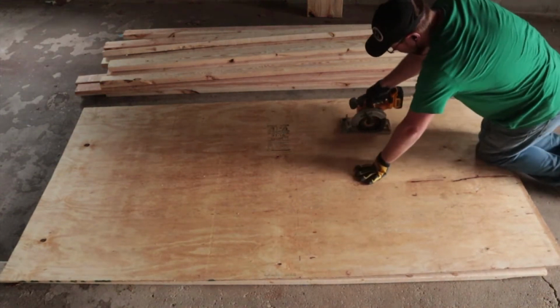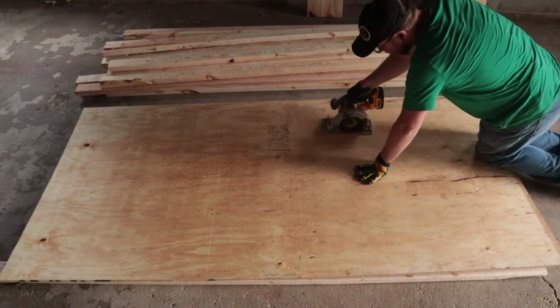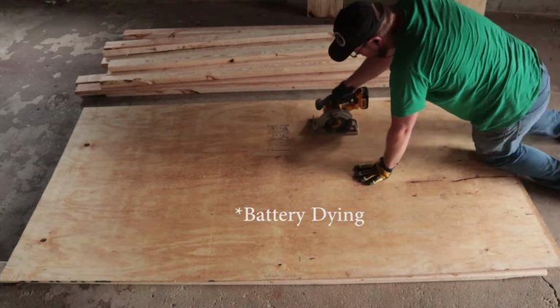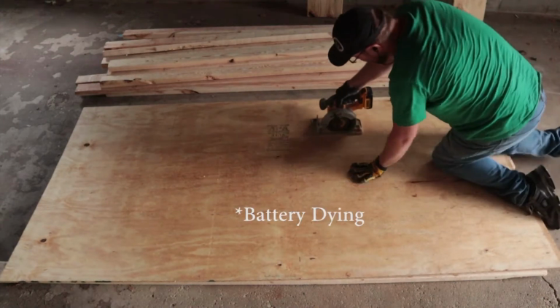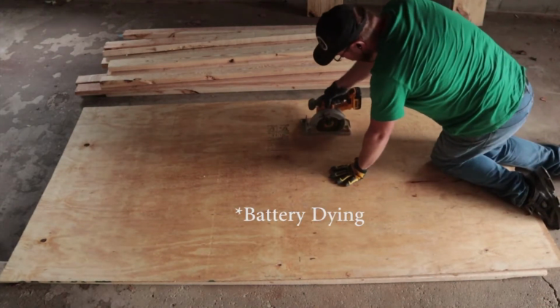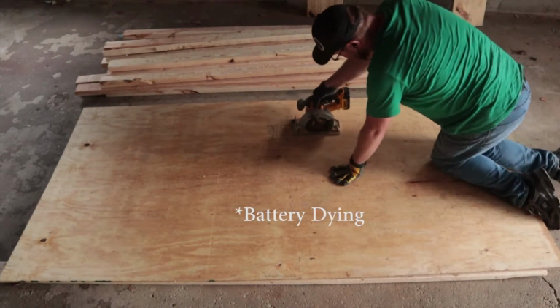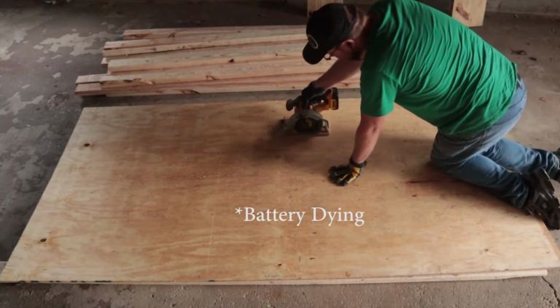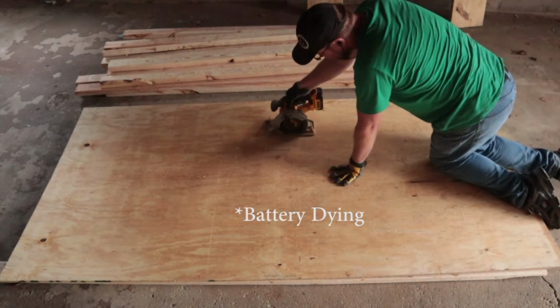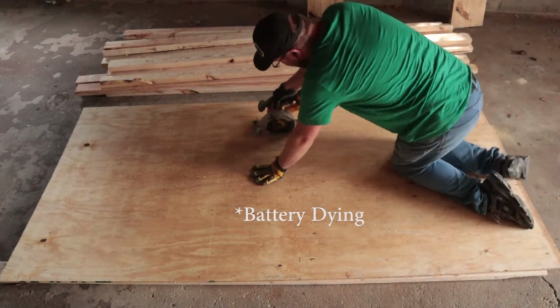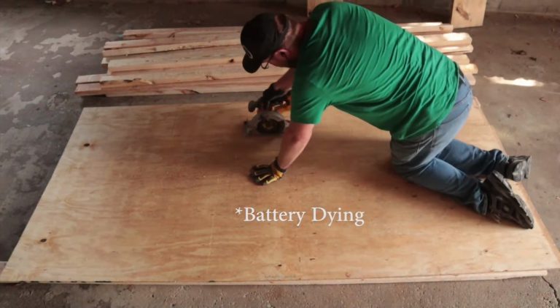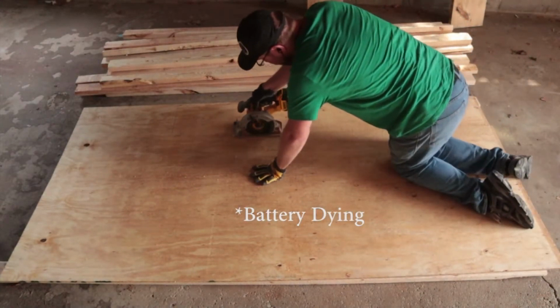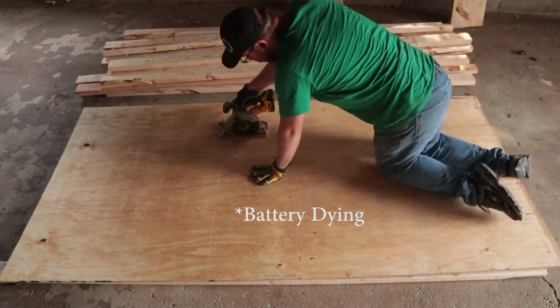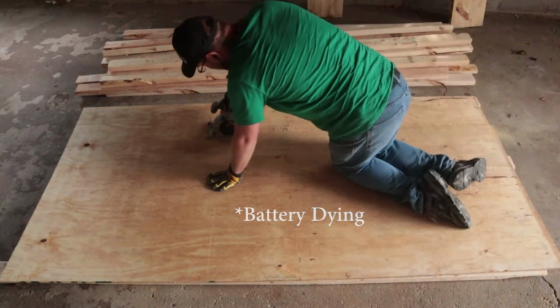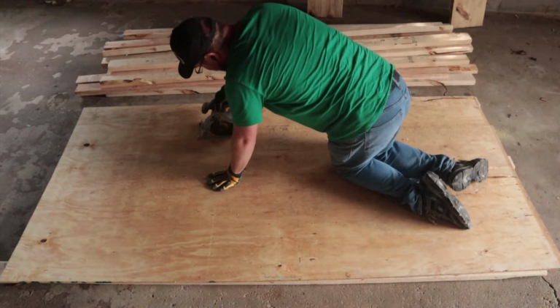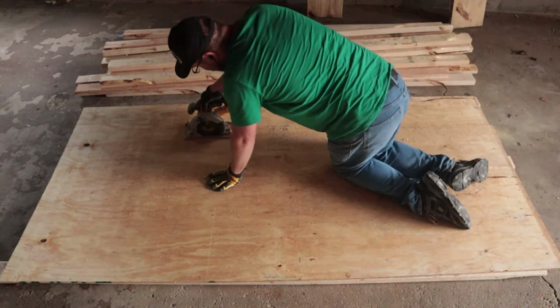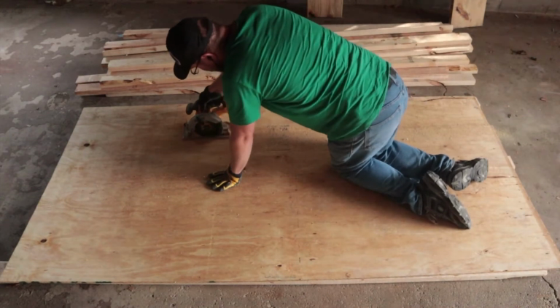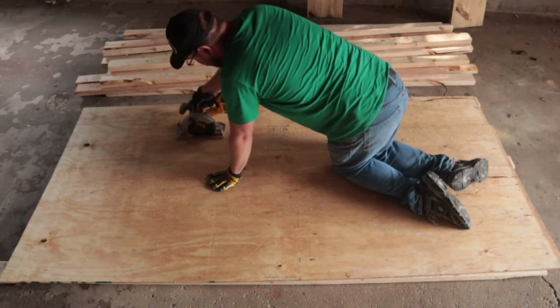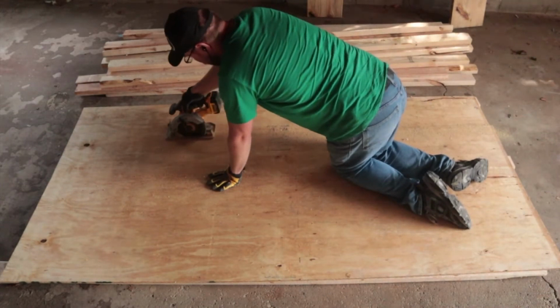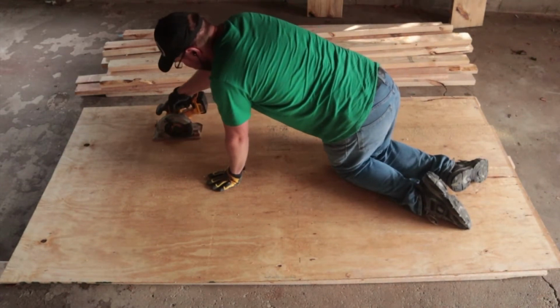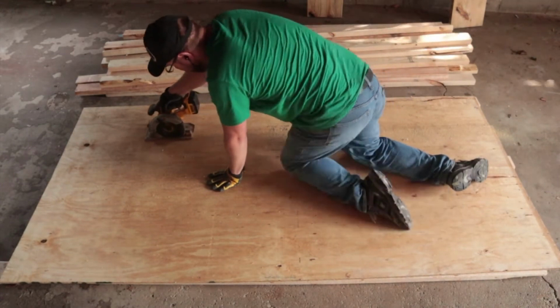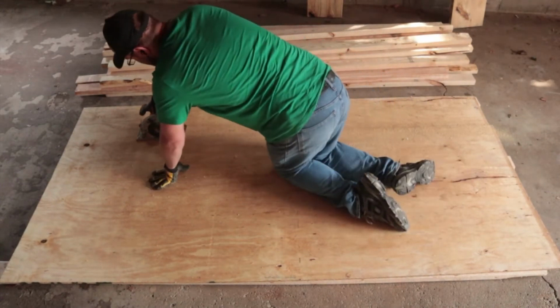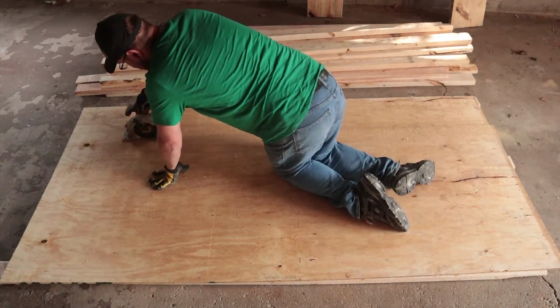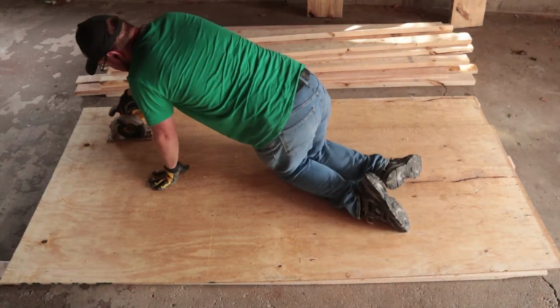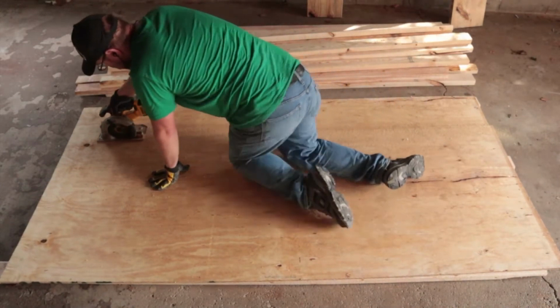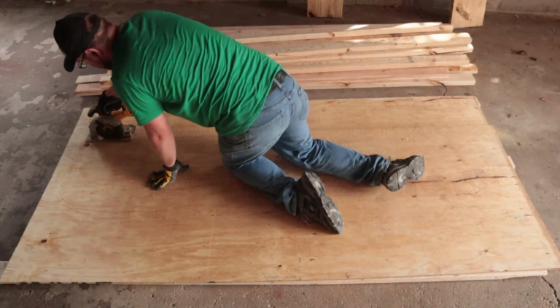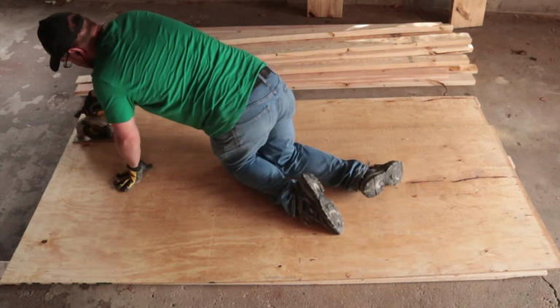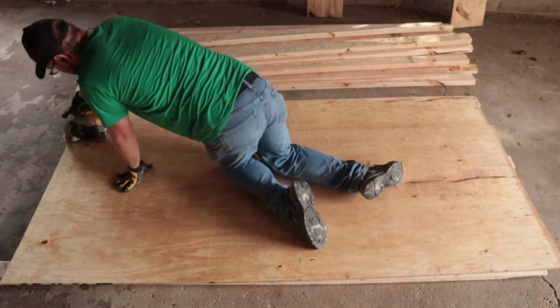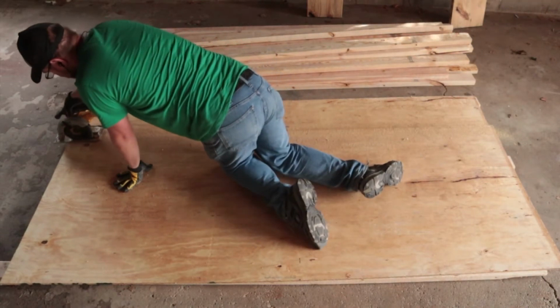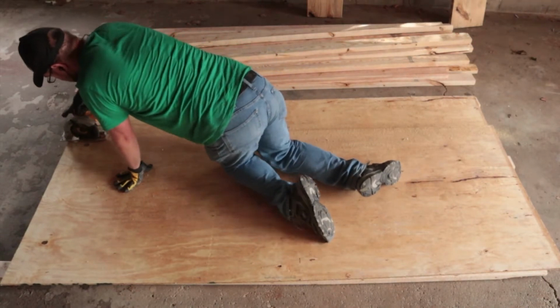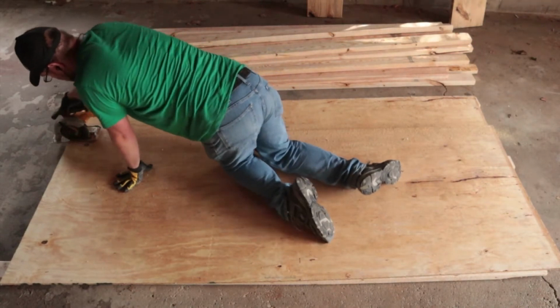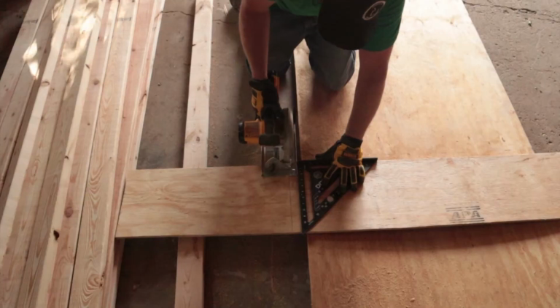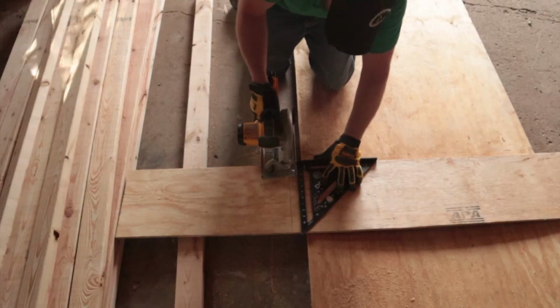We're going to be leaving the two by twelve at full length — it's exactly six feet — but we're going to be cutting and ripping down this half-inch sheet to fit the exact same size. So we're going to go ahead and do that now, let's go.